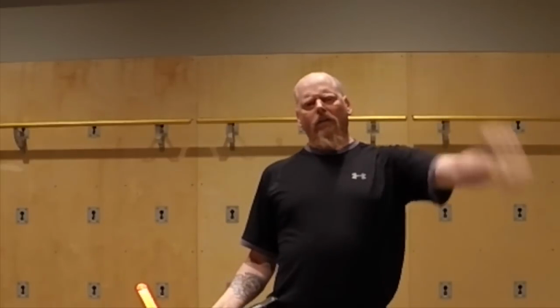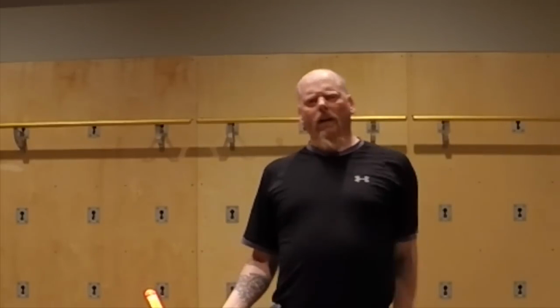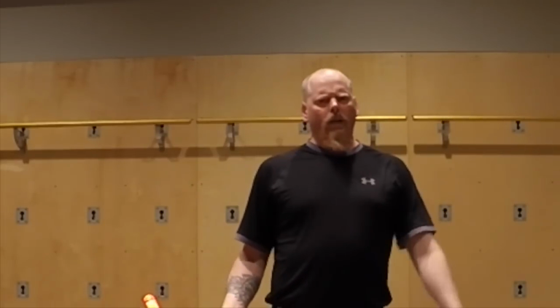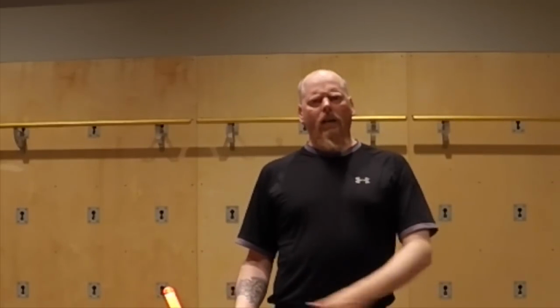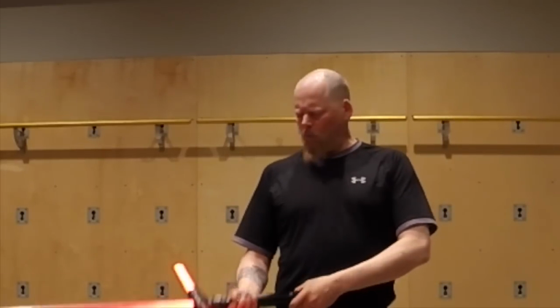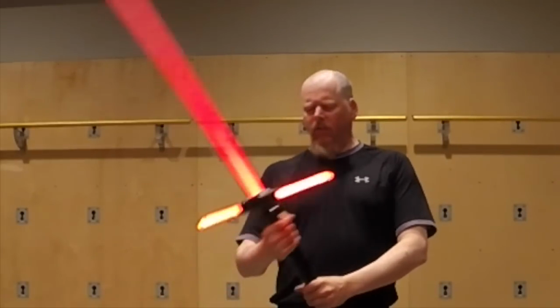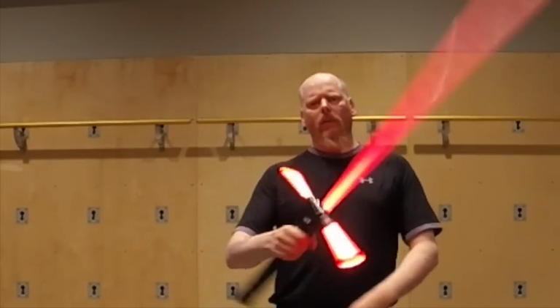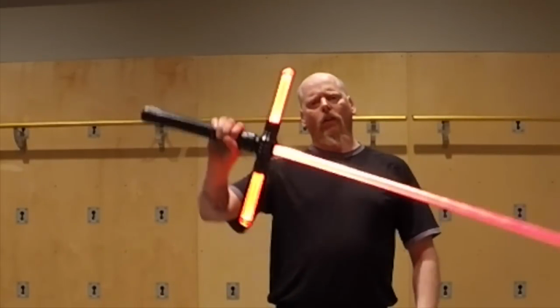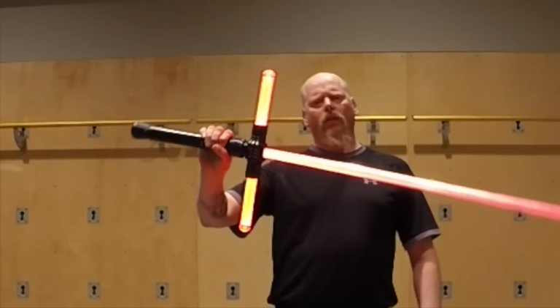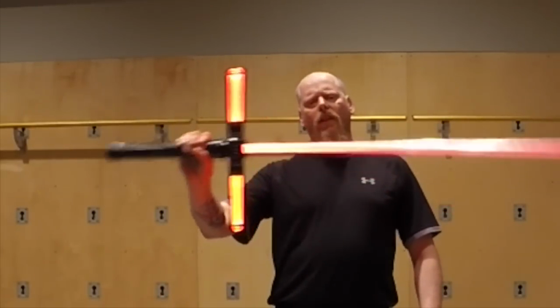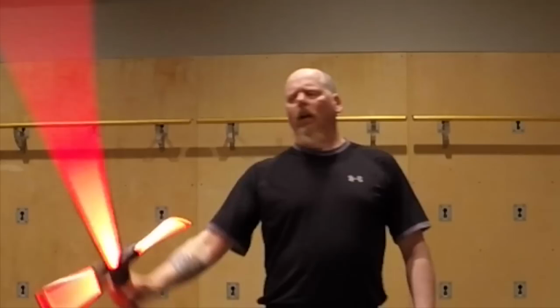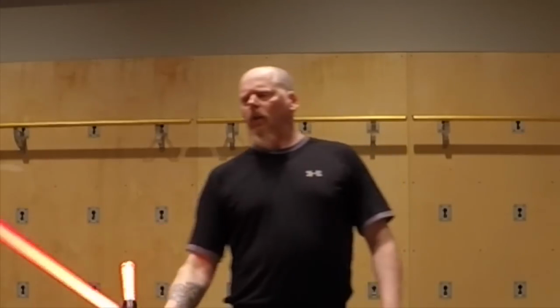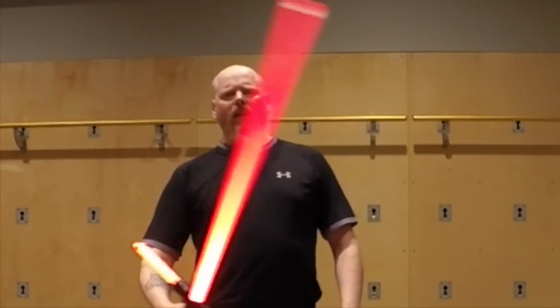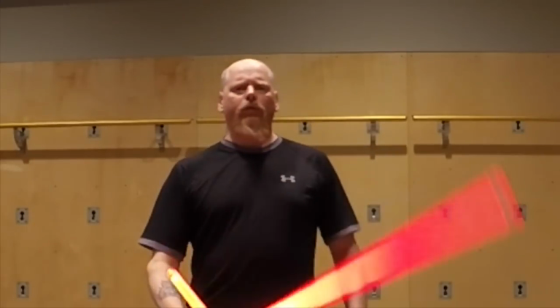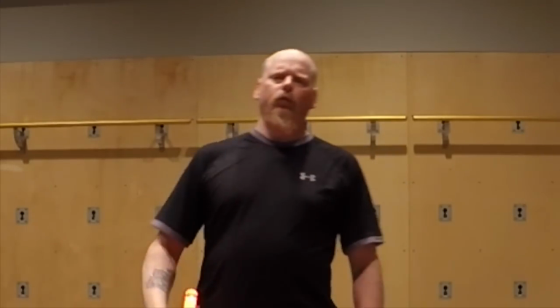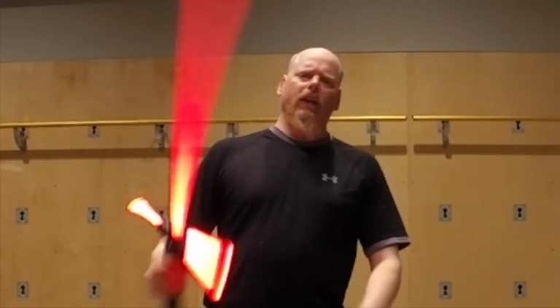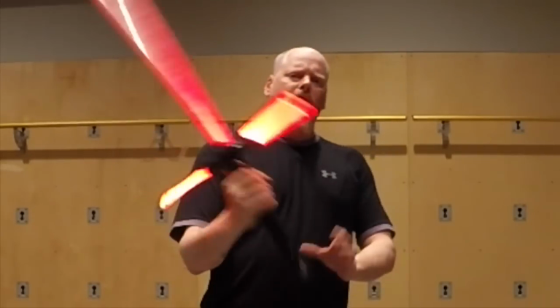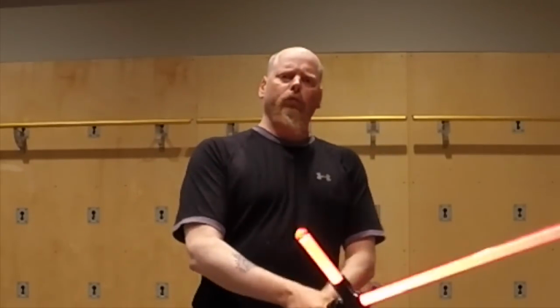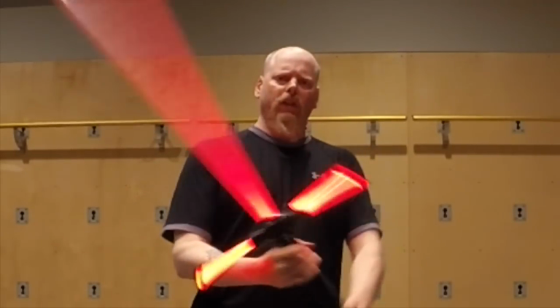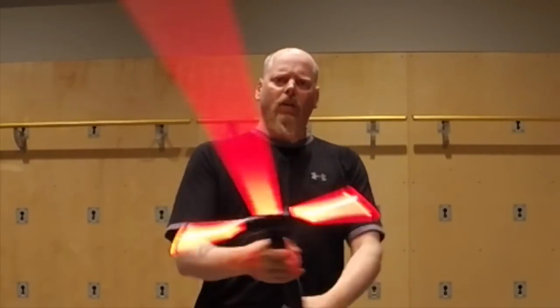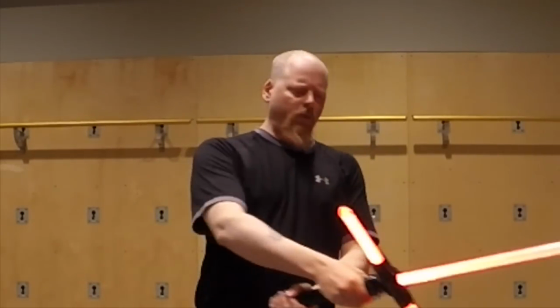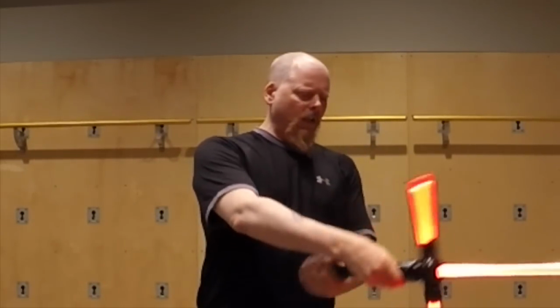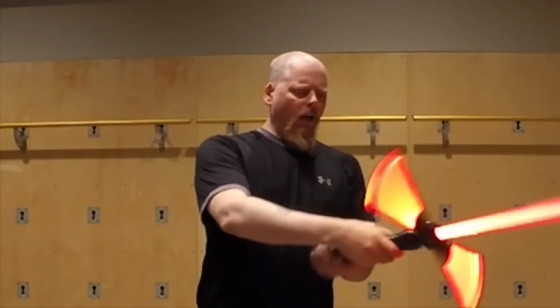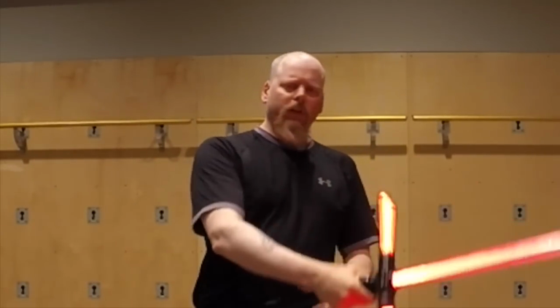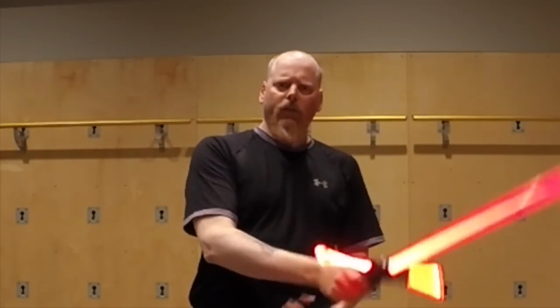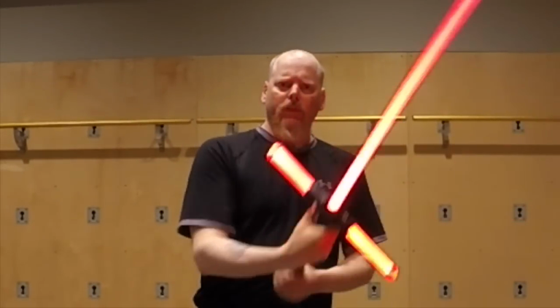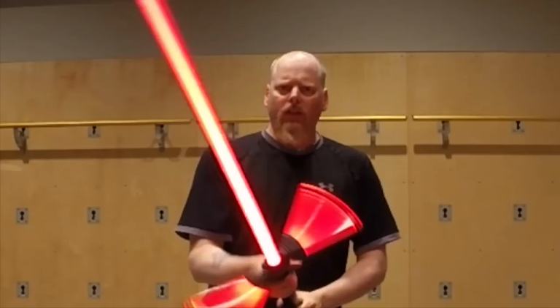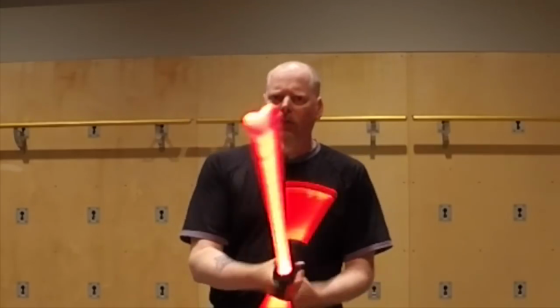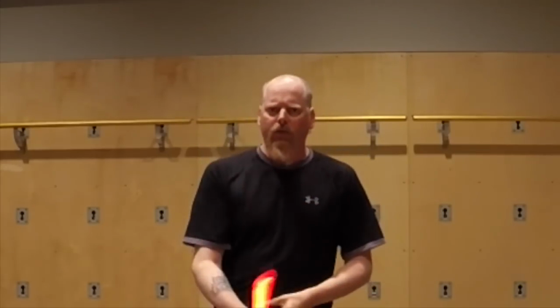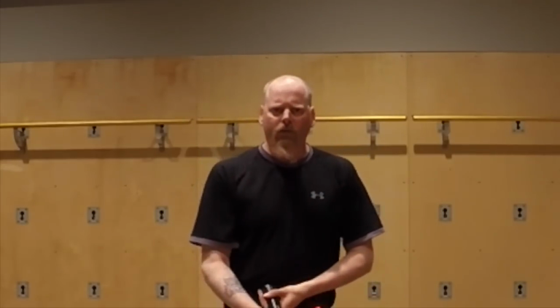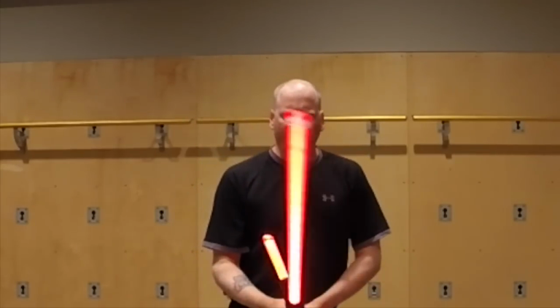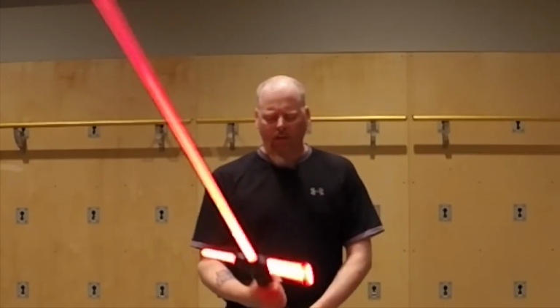Greetings Saberites! Anonymous here. Wanted to give you an update on the Crossguard Saber. Been able to do a few little experiments with it and wanted to give you an update on how it handles and all that kind of thing.